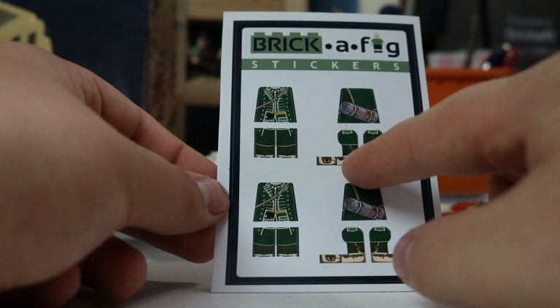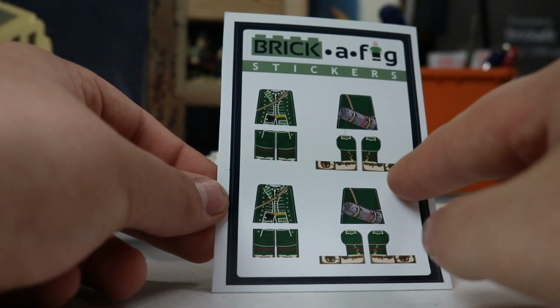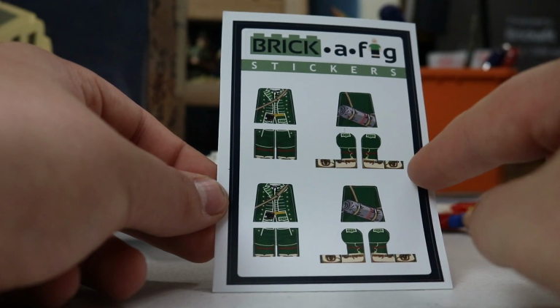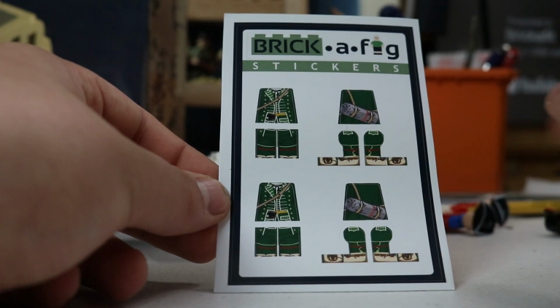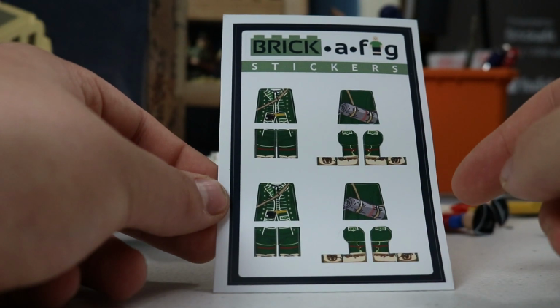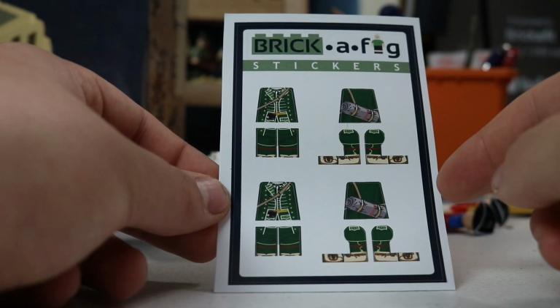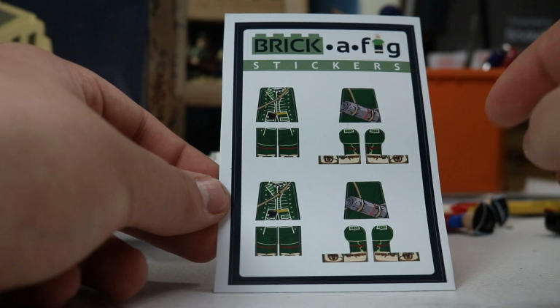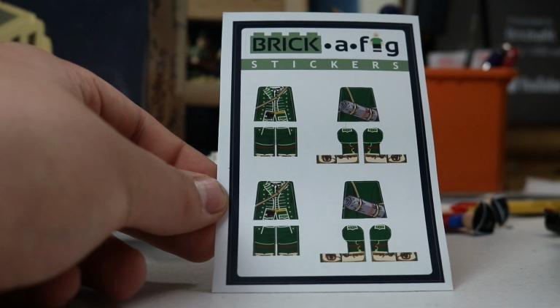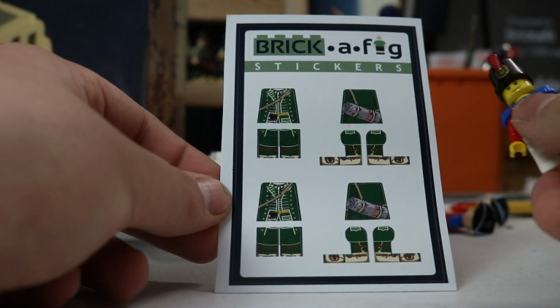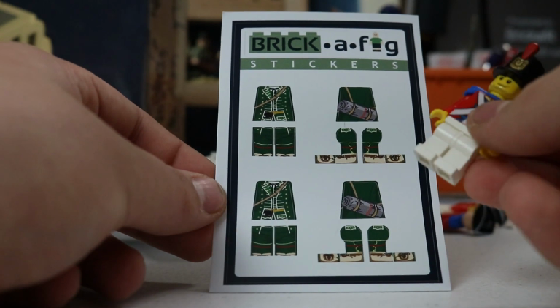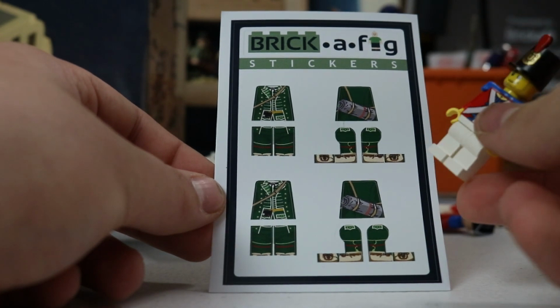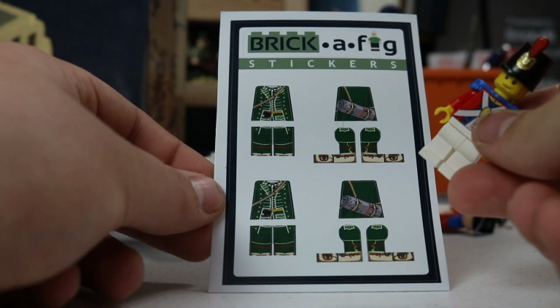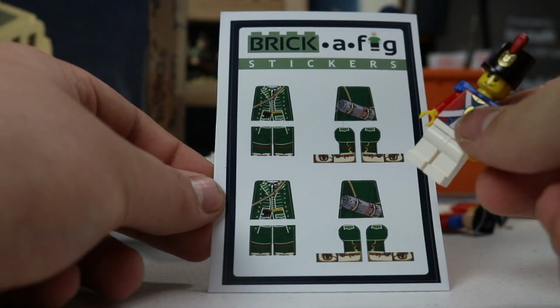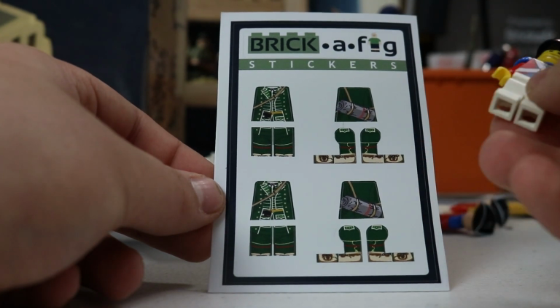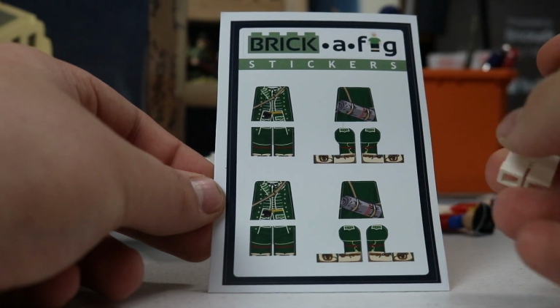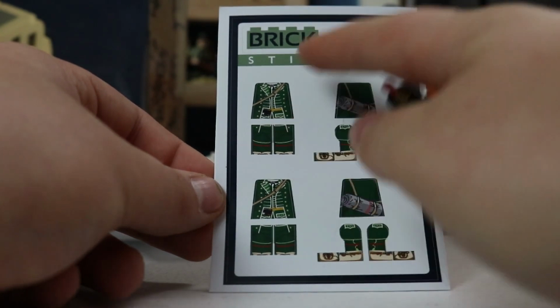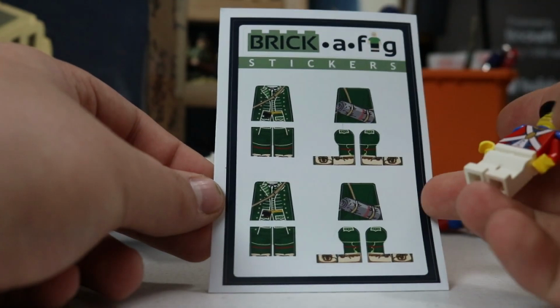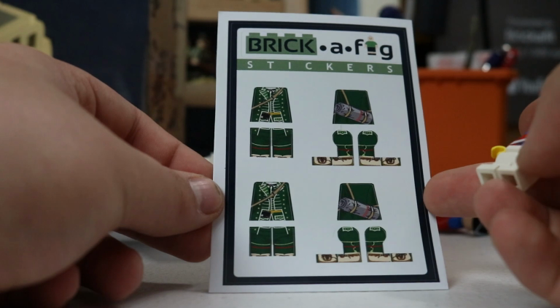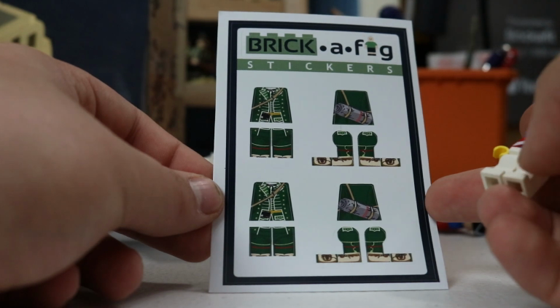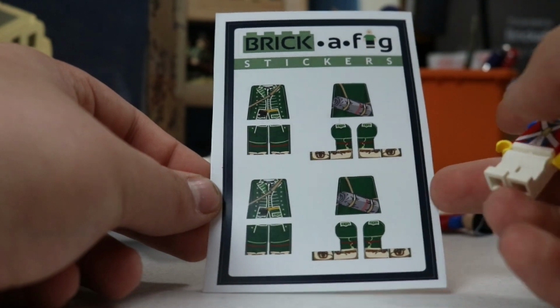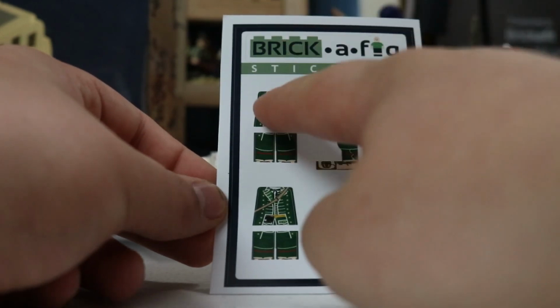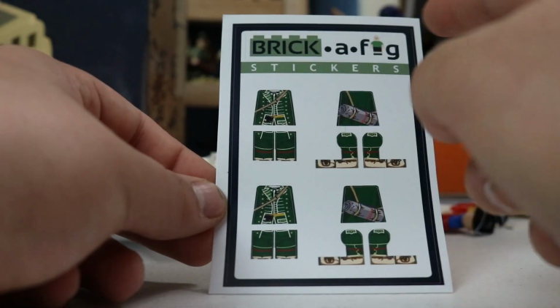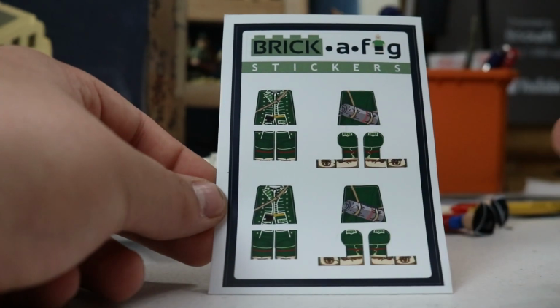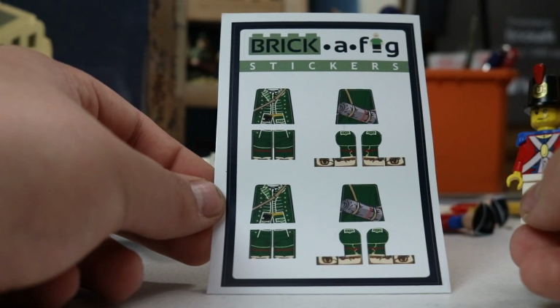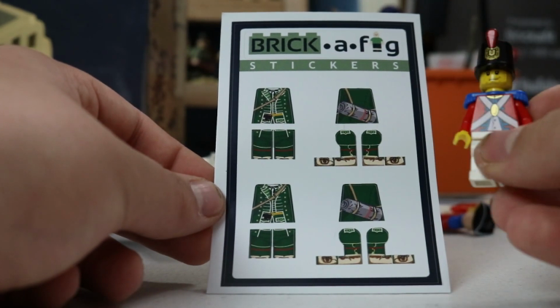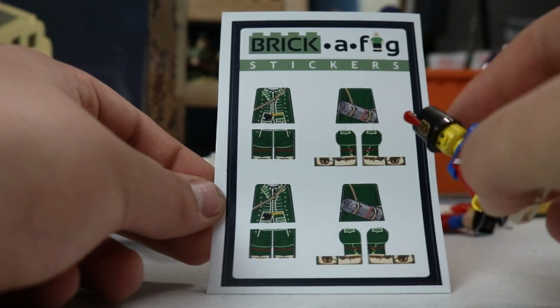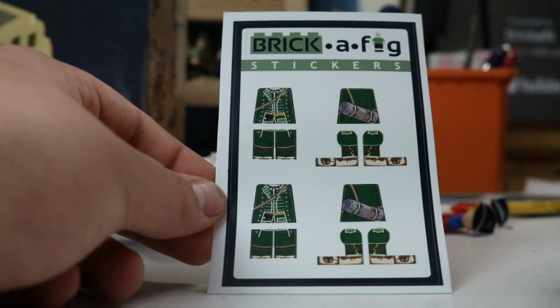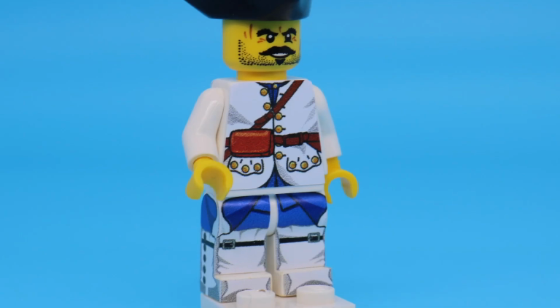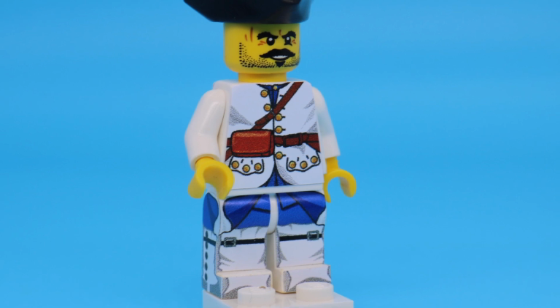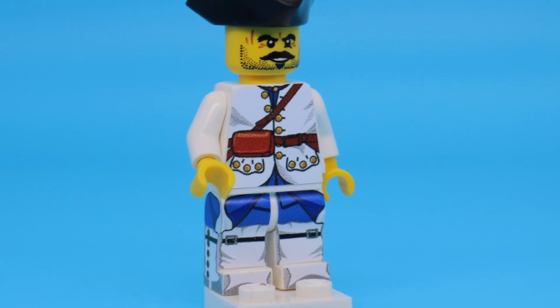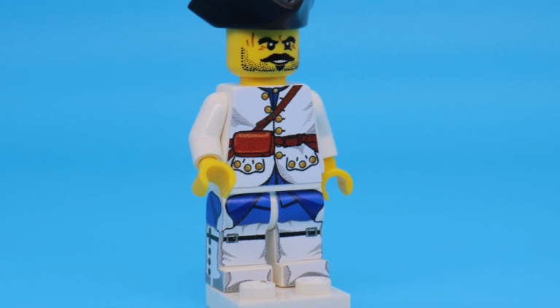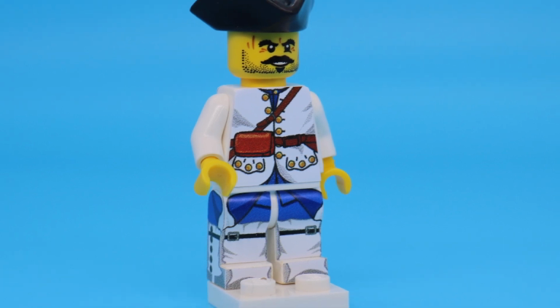These go on the side of the legs and wrap around to the front — the front part of the leg — and then these go inside the legs right here, and then the torso and back of the torso for the top two. Very, very cool stuff here.